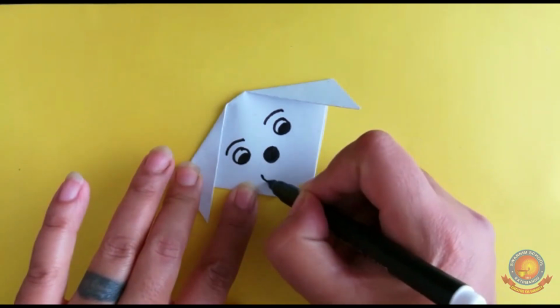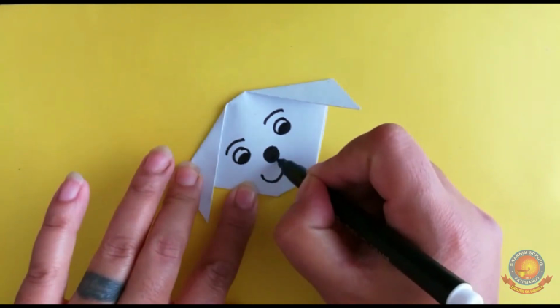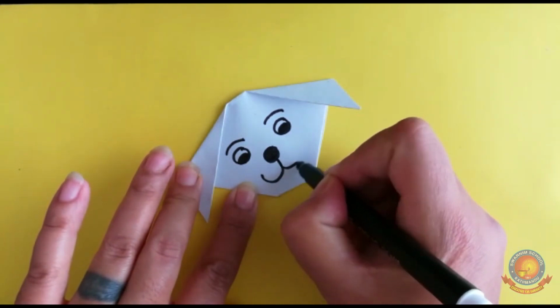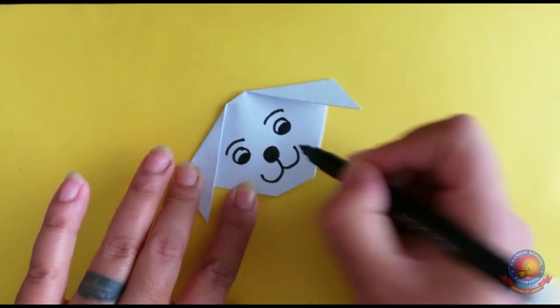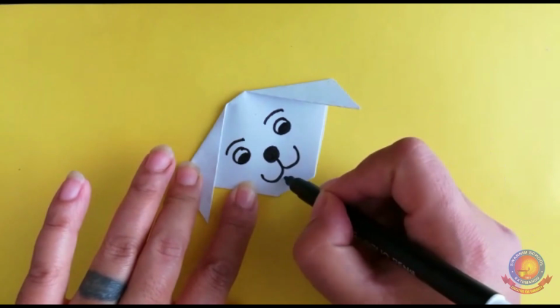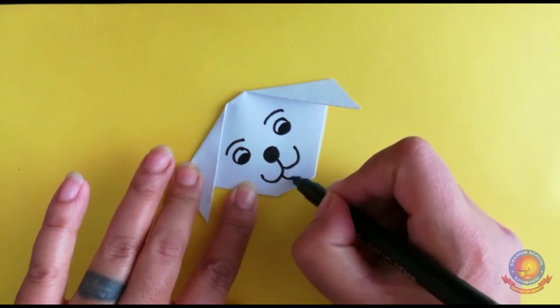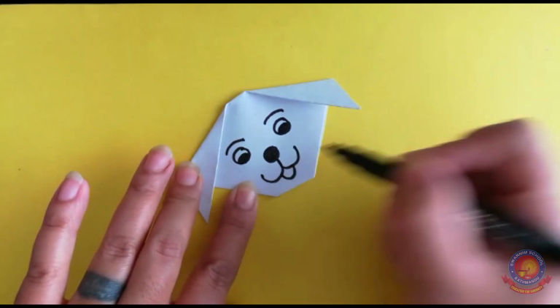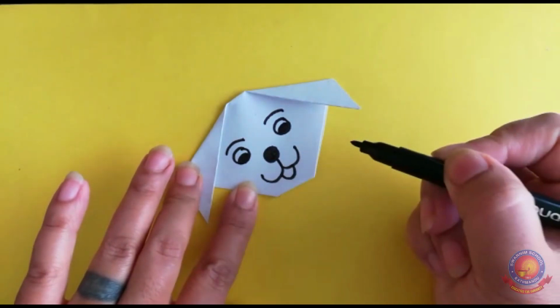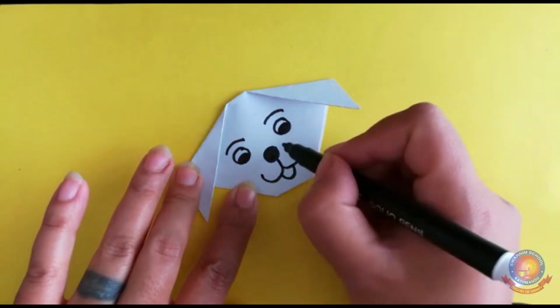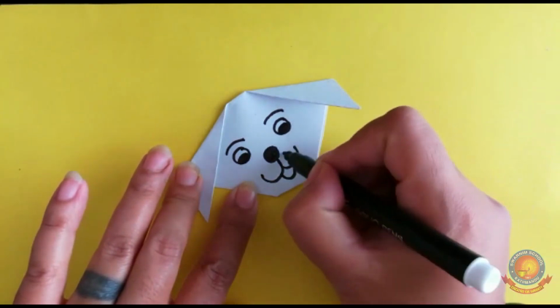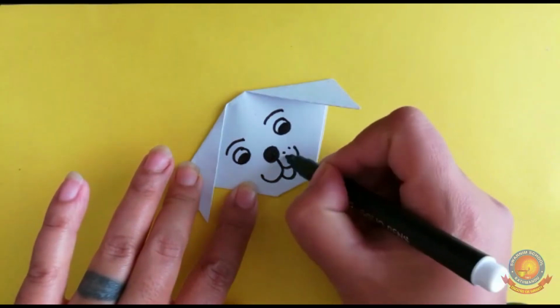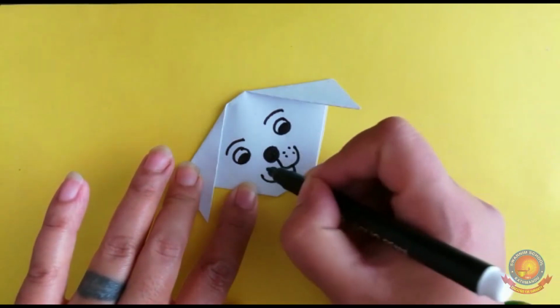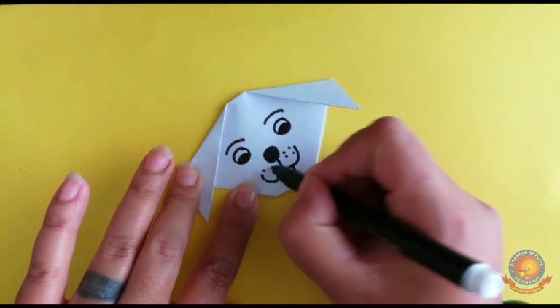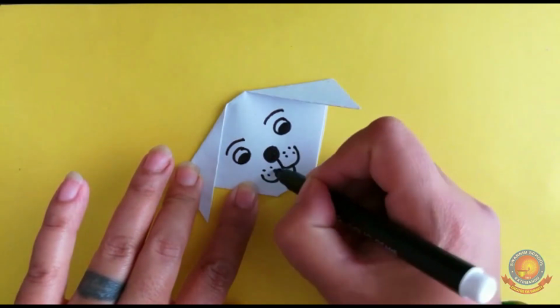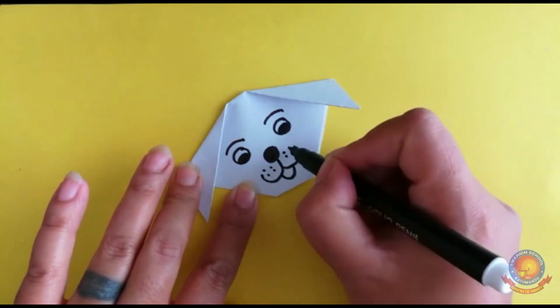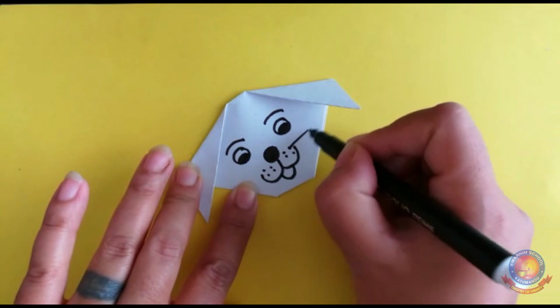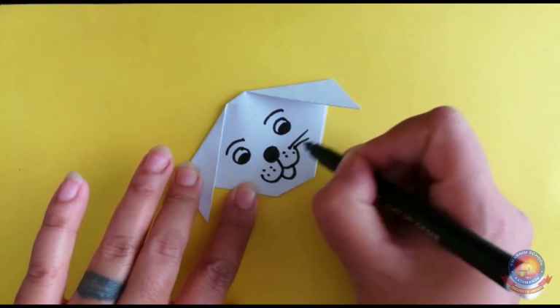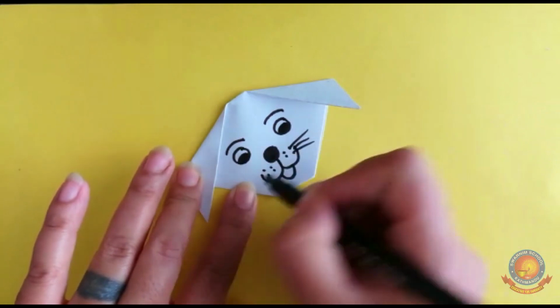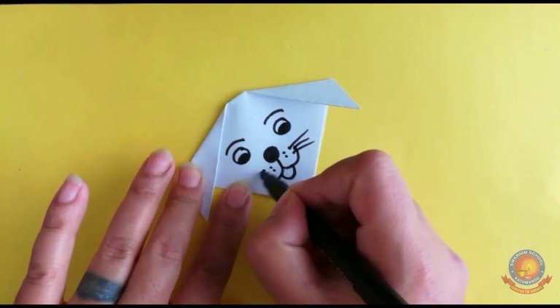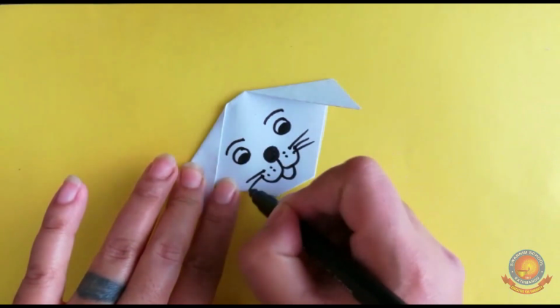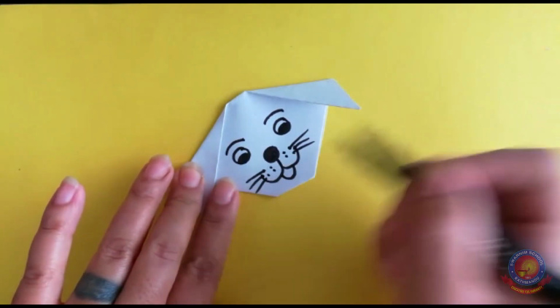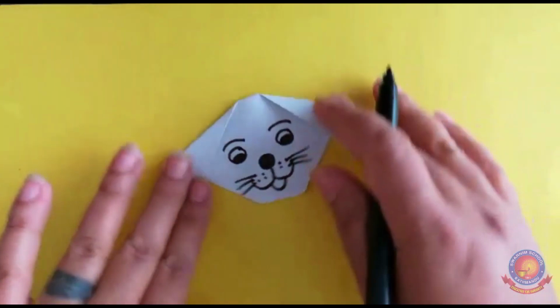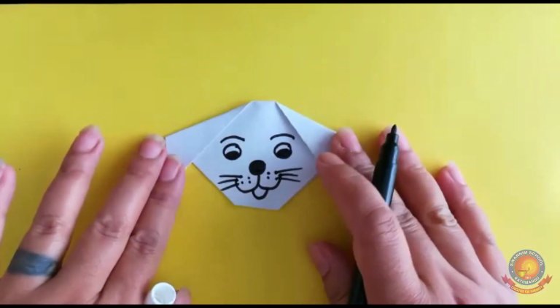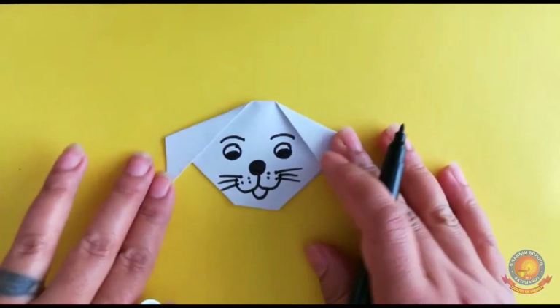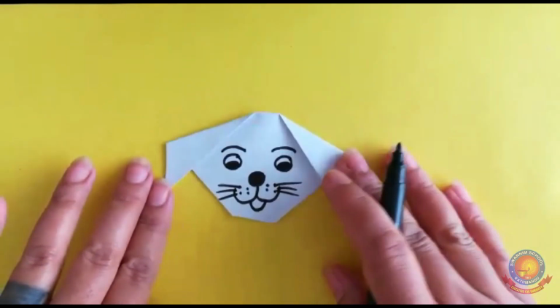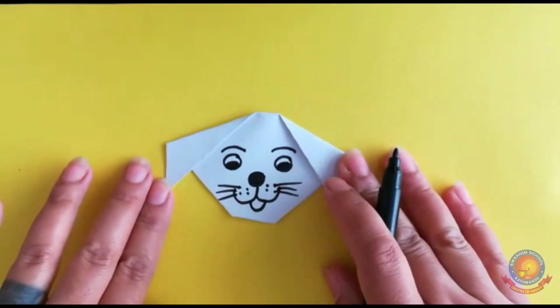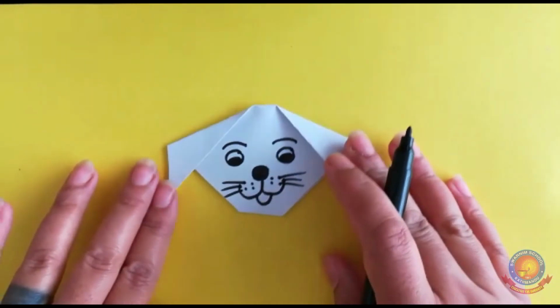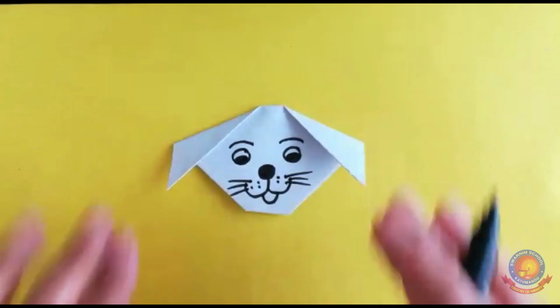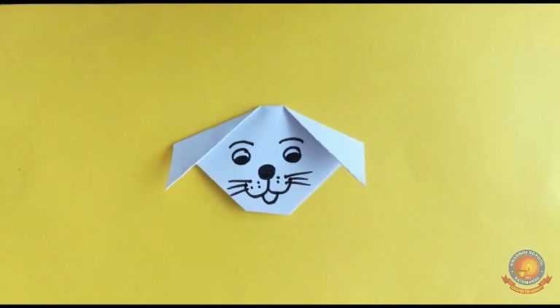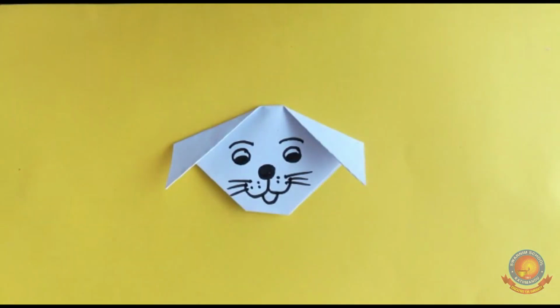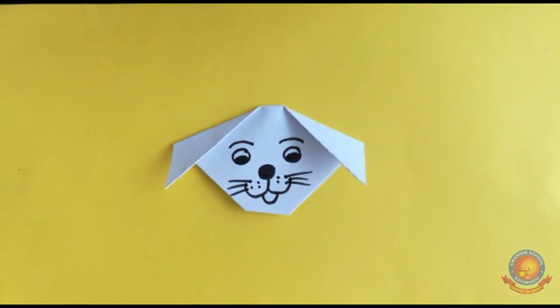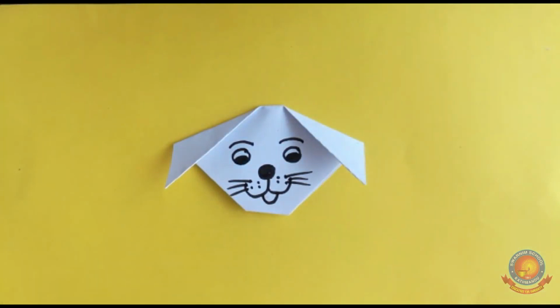Now draw a W shape for the mouth, then a U shape below. Add dots for the whiskers — one, two, three on each side. Dog is ready, boys — black and white! Now add black and white patches.